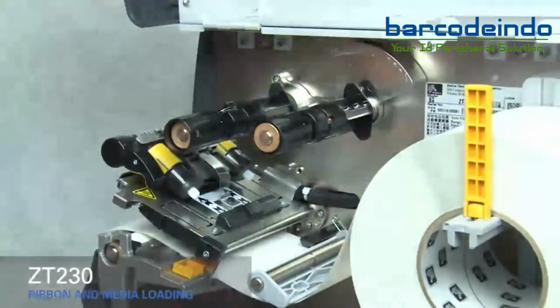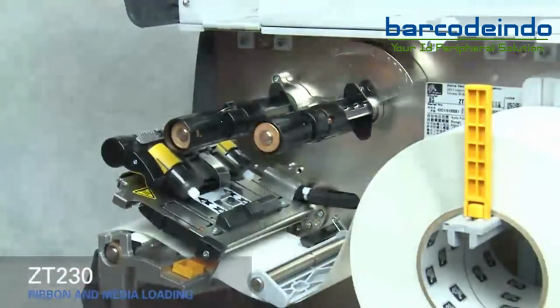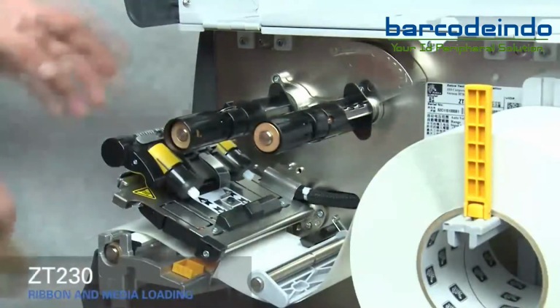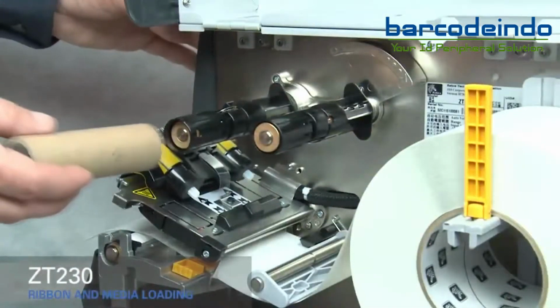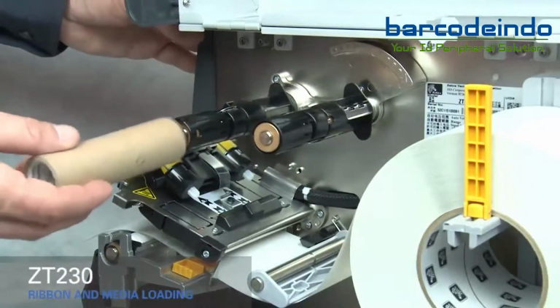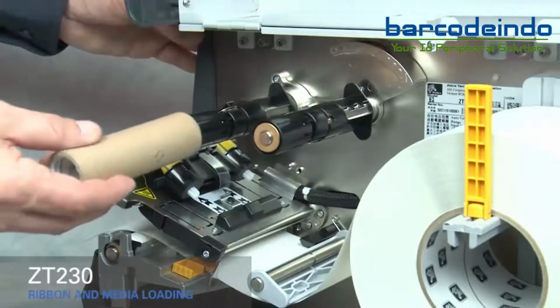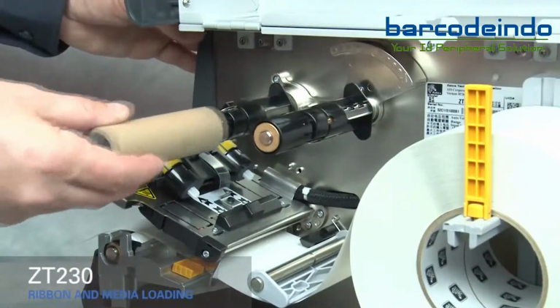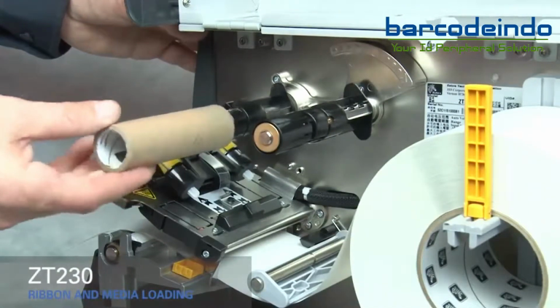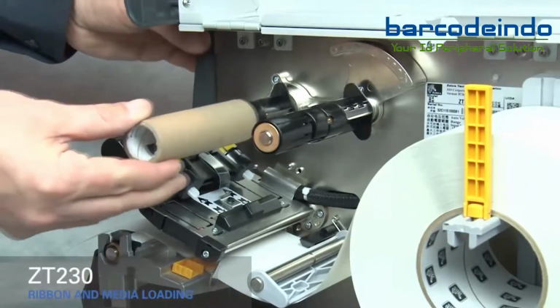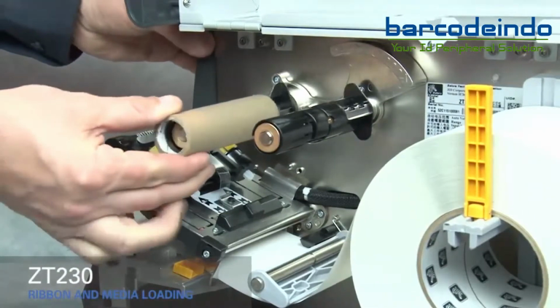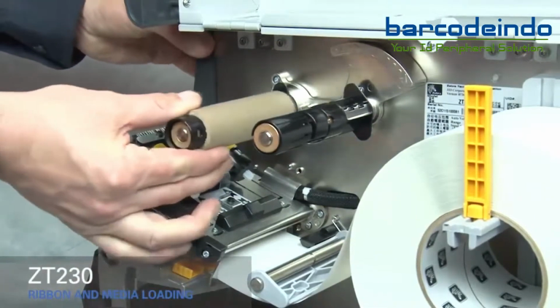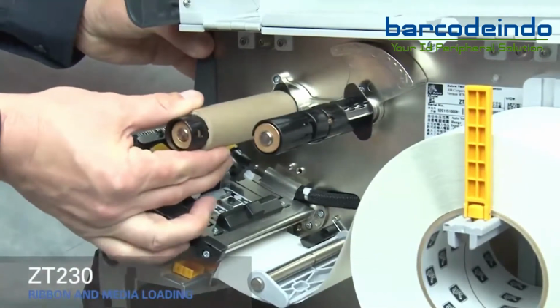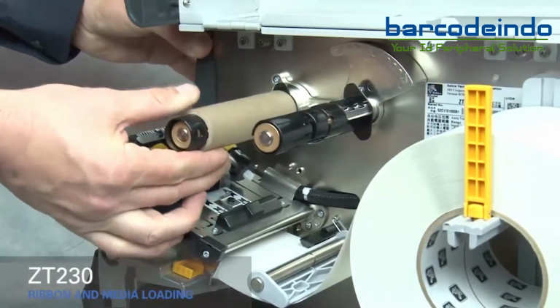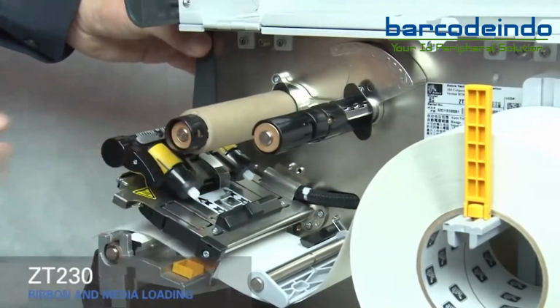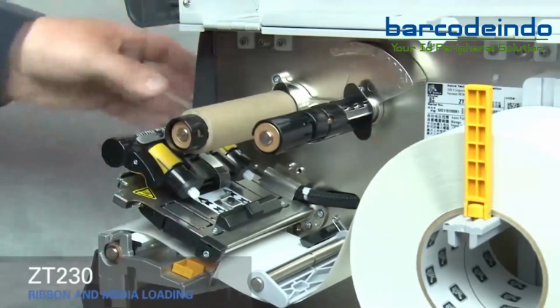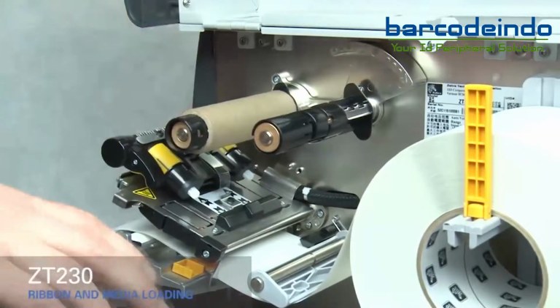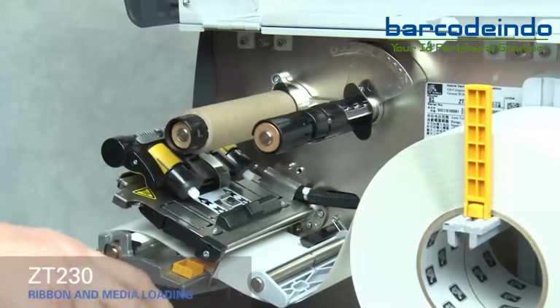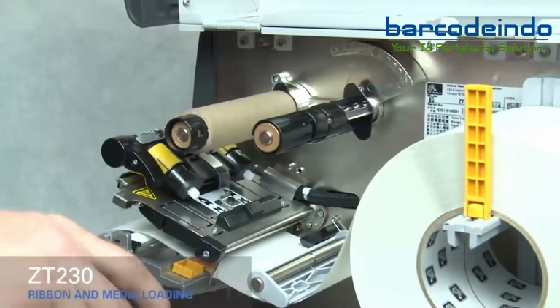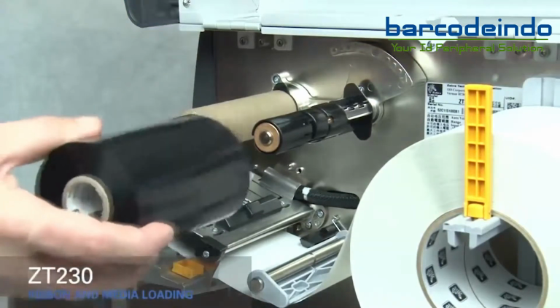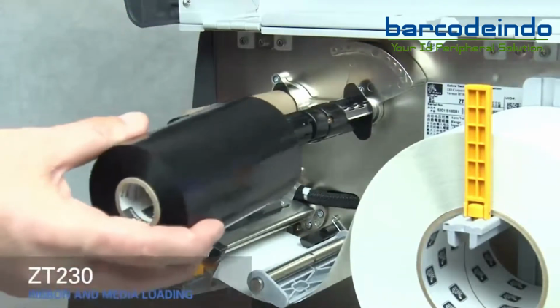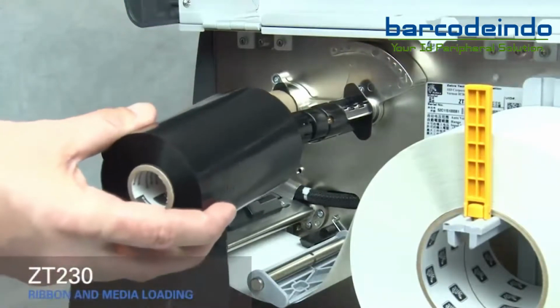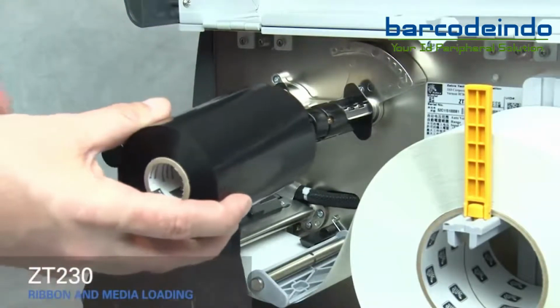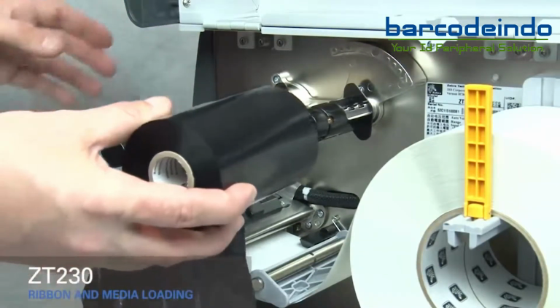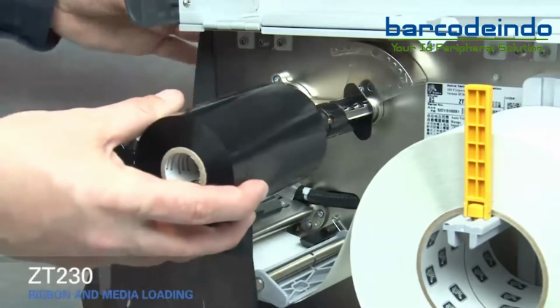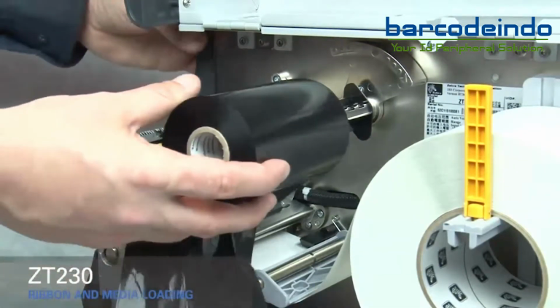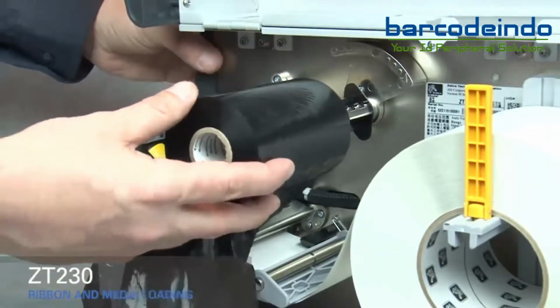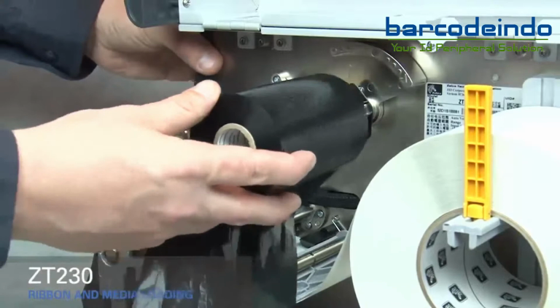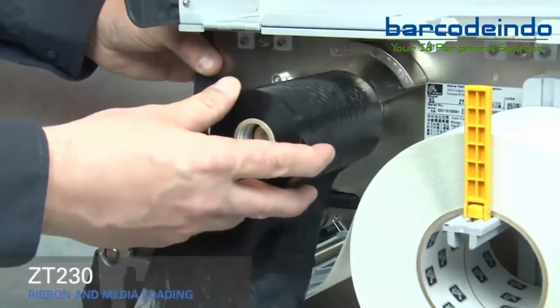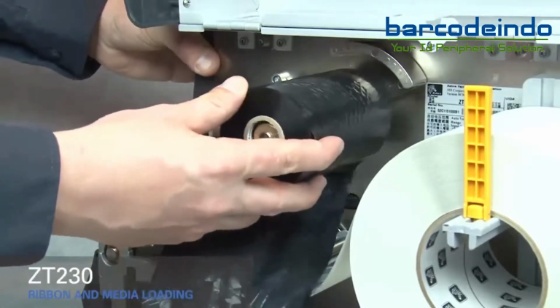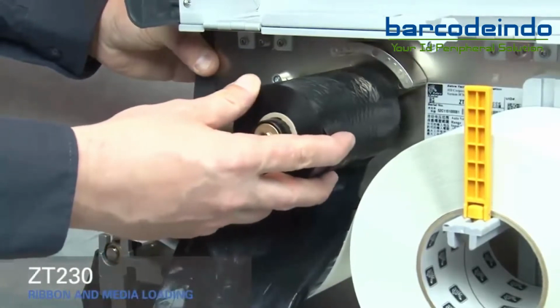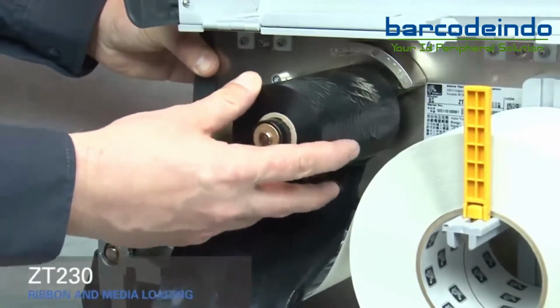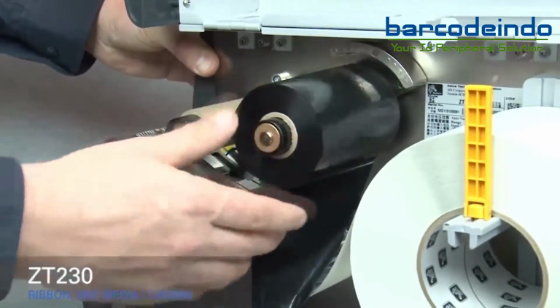Place an empty ribbon core on the ribbon take-up spindle and push the core back as far as it will go. Place the roll of ribbon on the ribbon supply spindle with the loose end unrolling down the right side, and push it back as far as it will go.